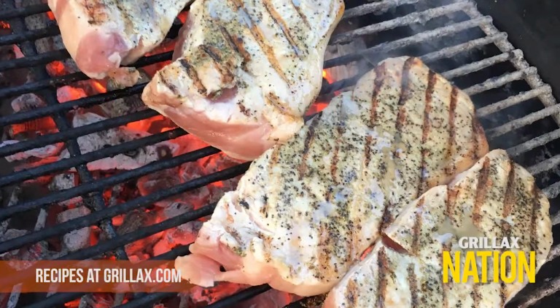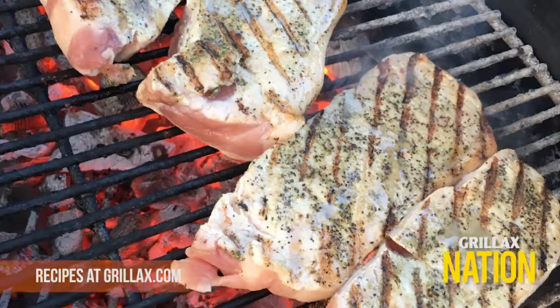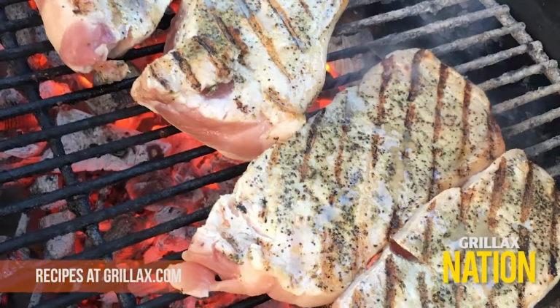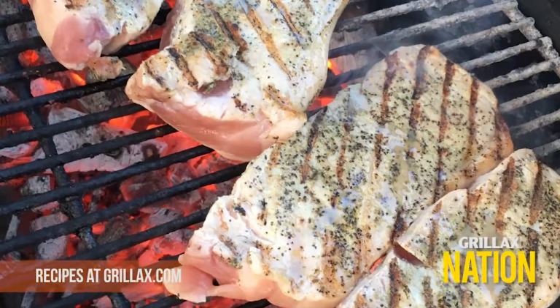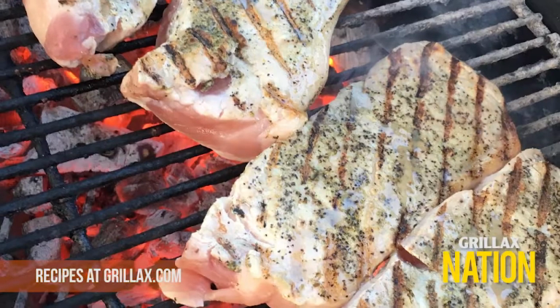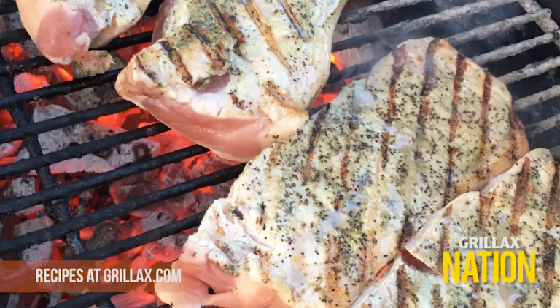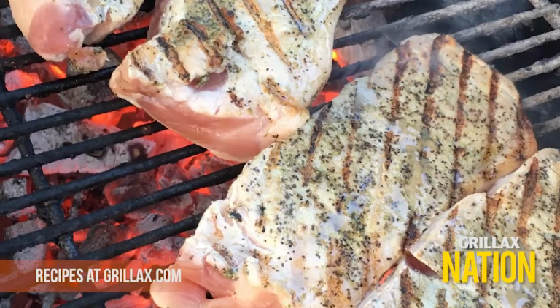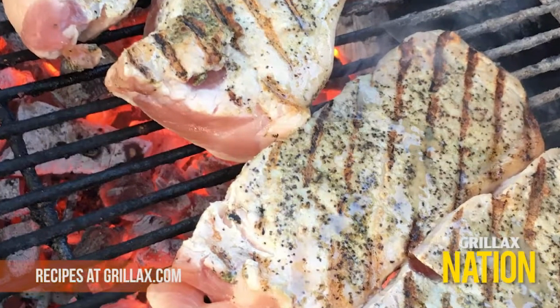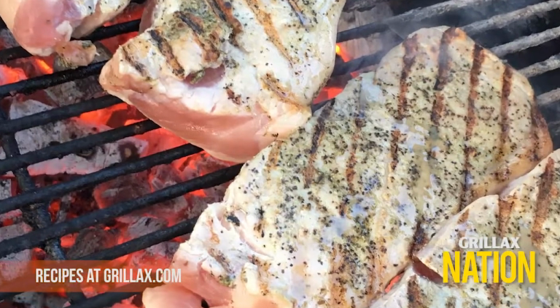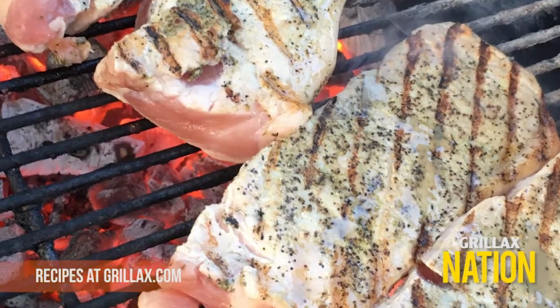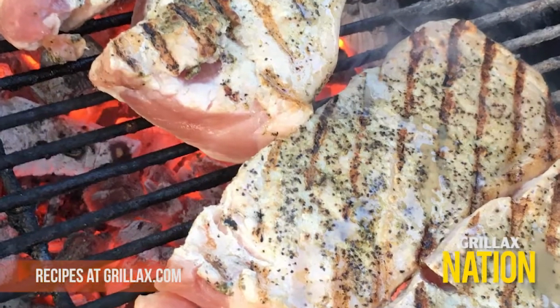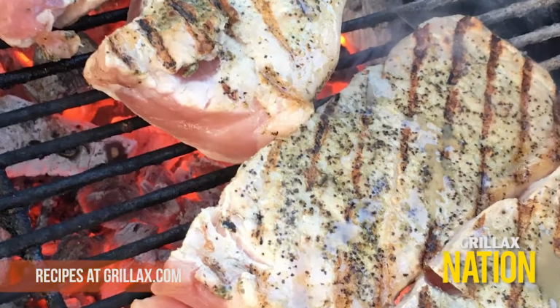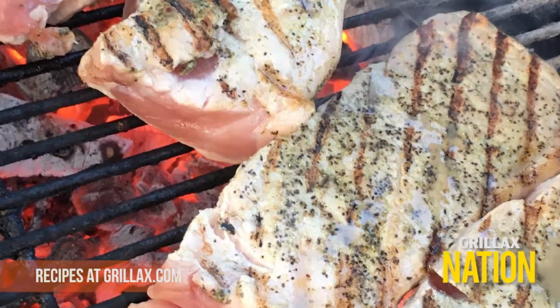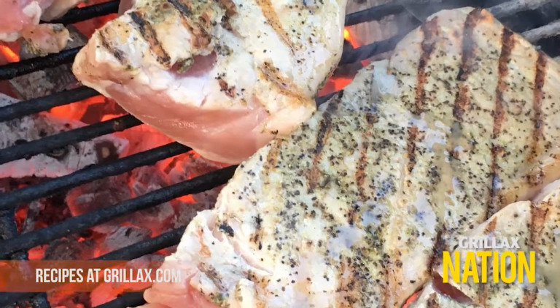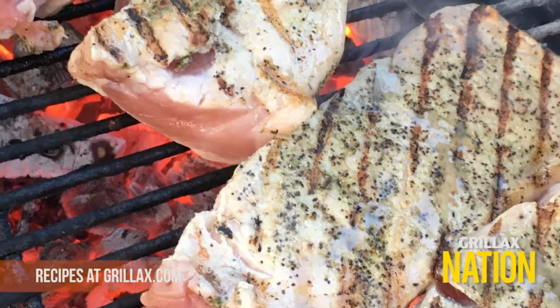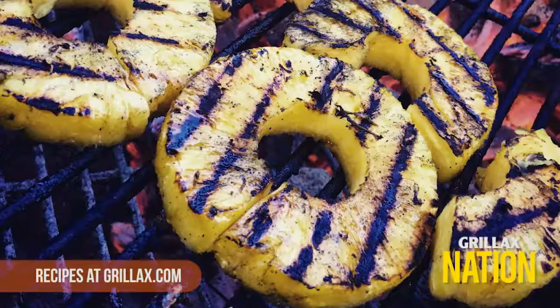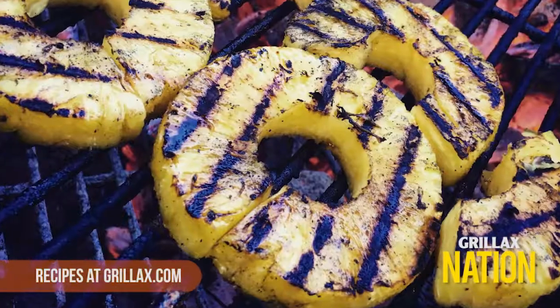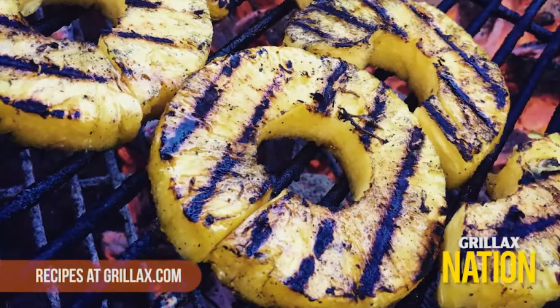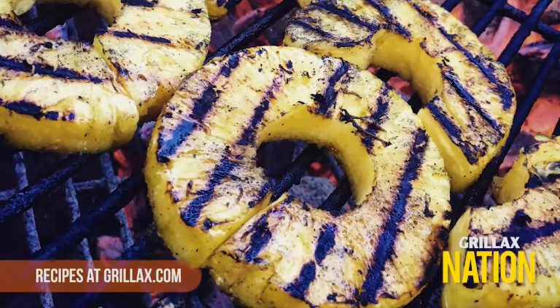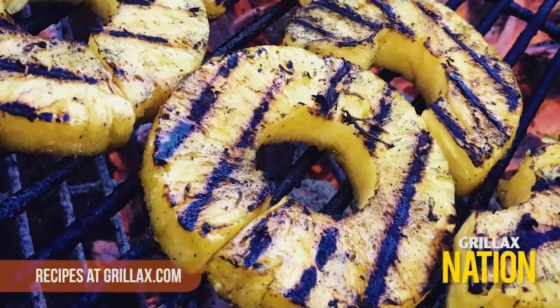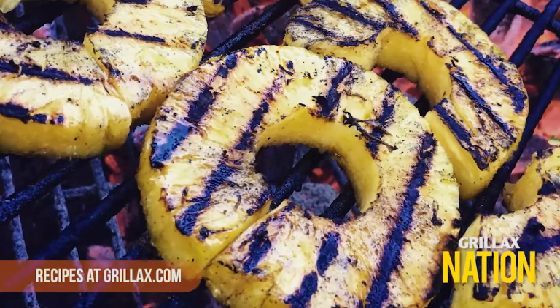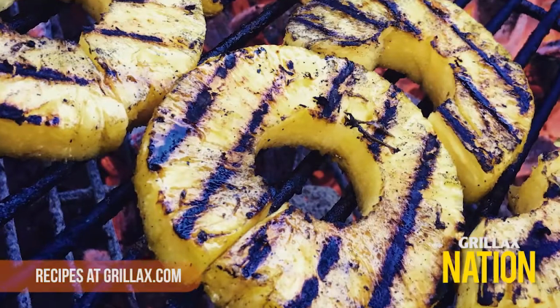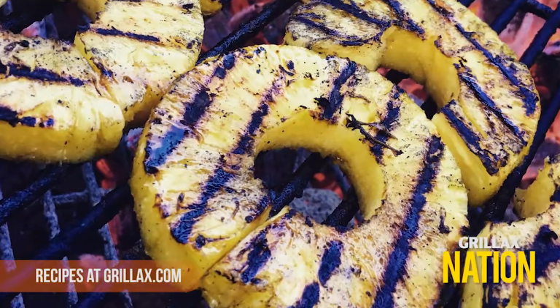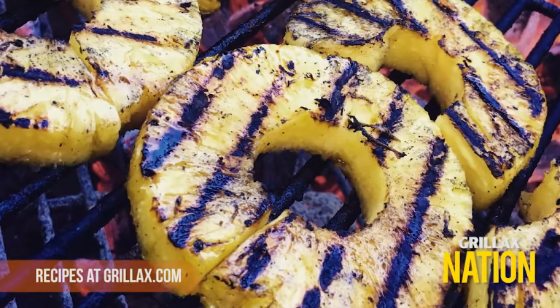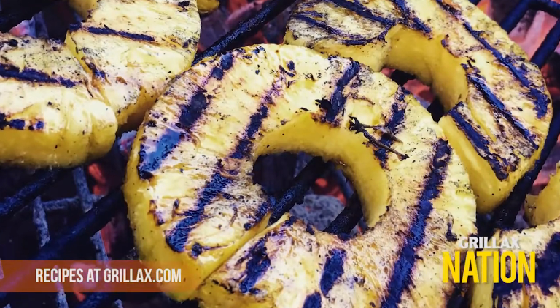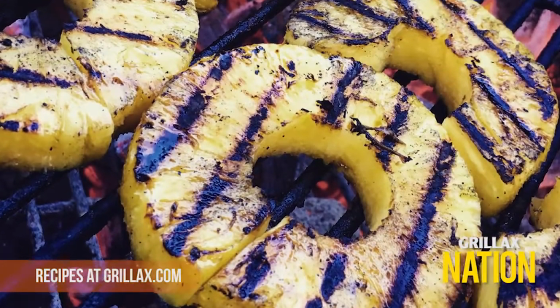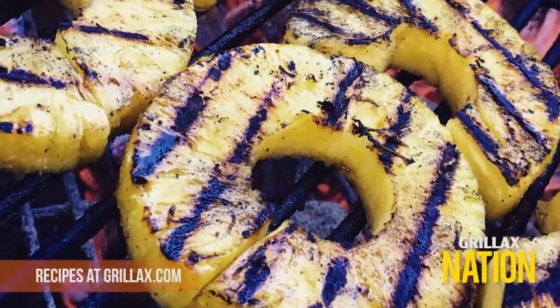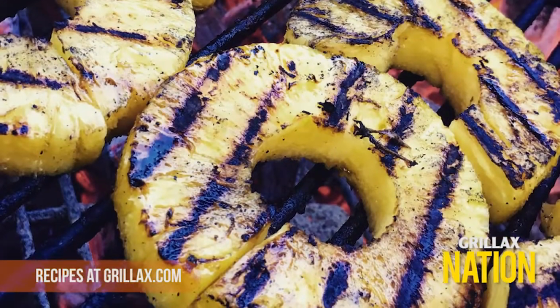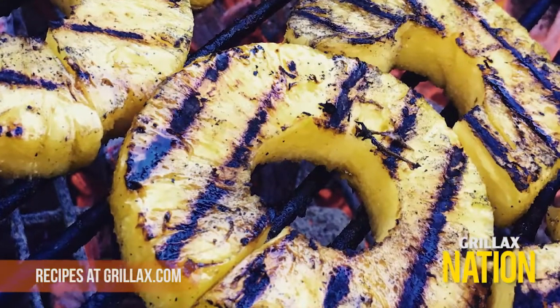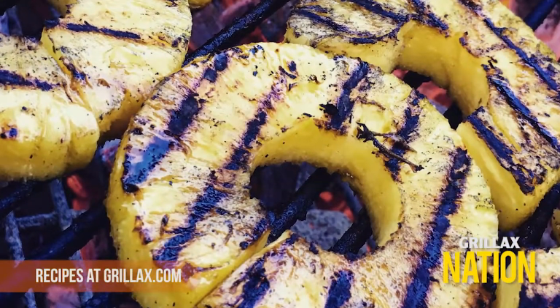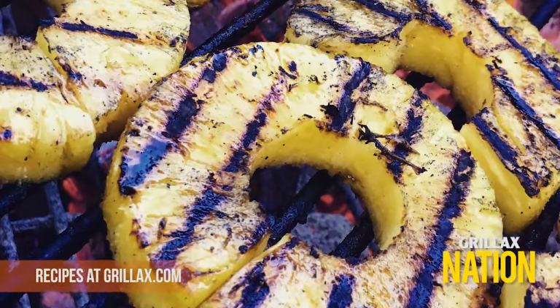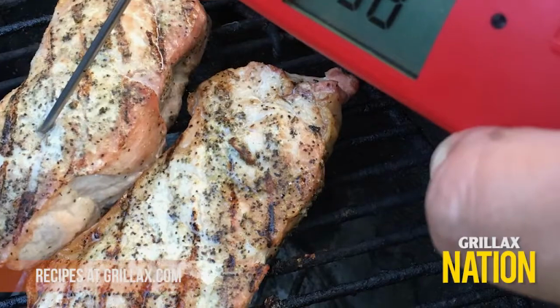What we like to do is sear the chops over high heat and move them to the cool side of the grill. Don't forget to sear those pineapple slices — this is an element of the dish that just makes those chops pop.